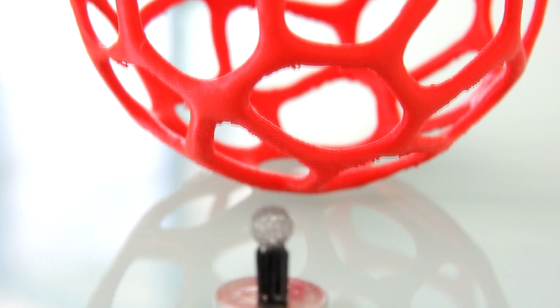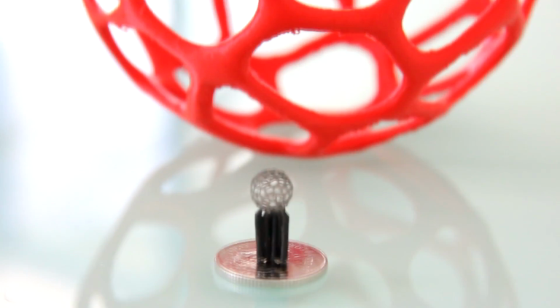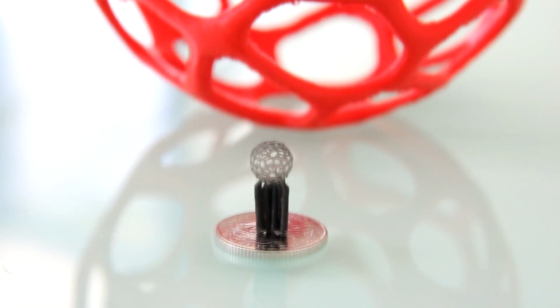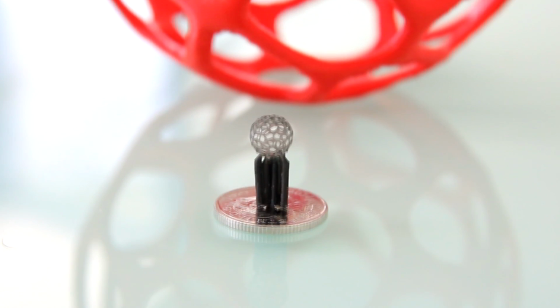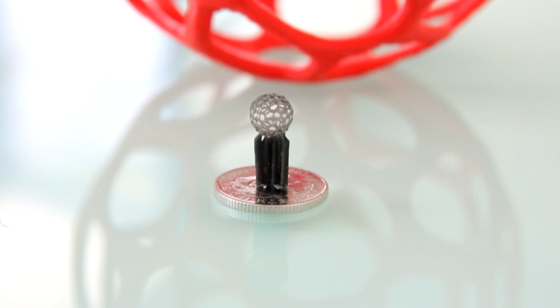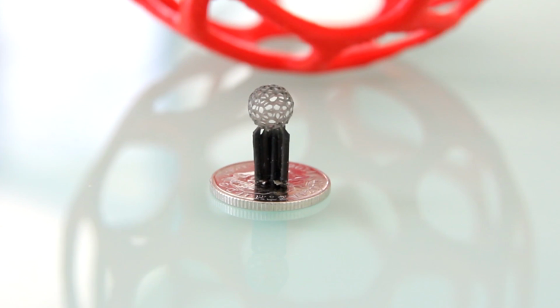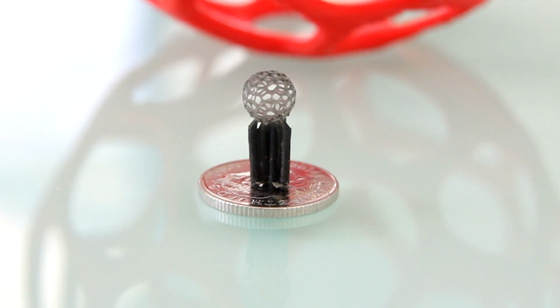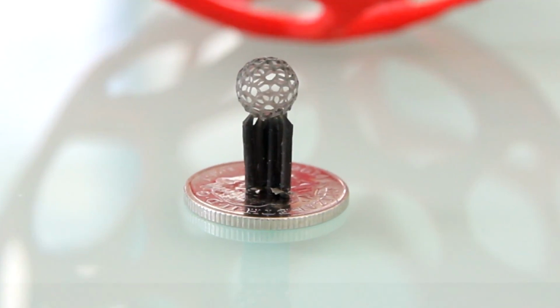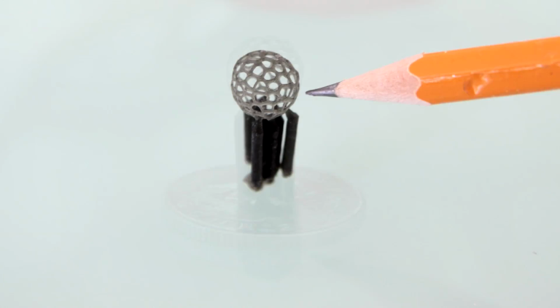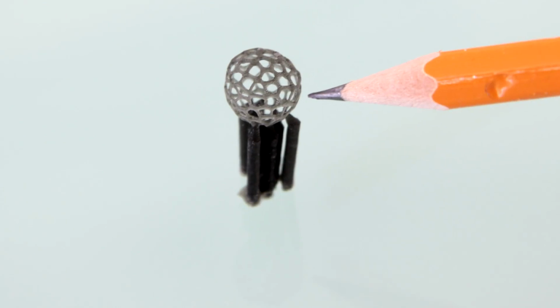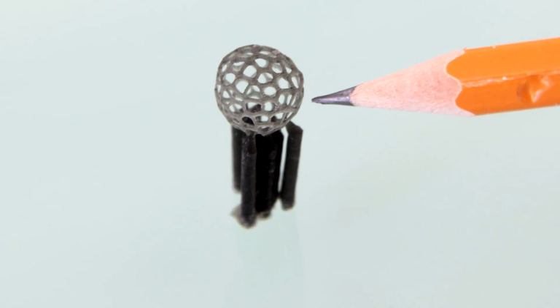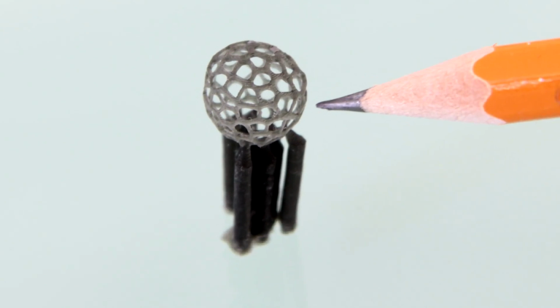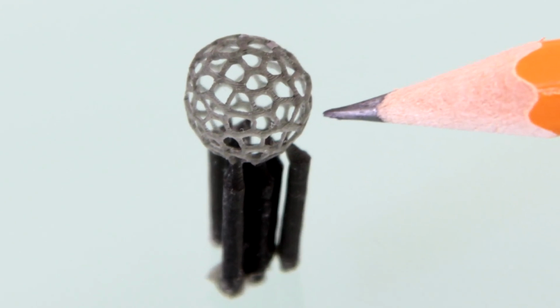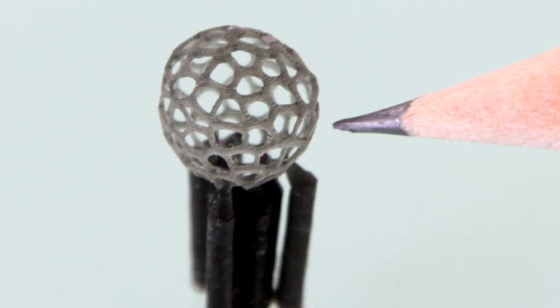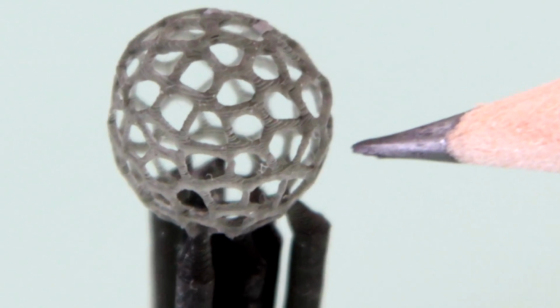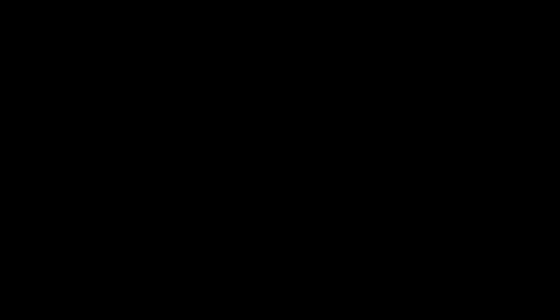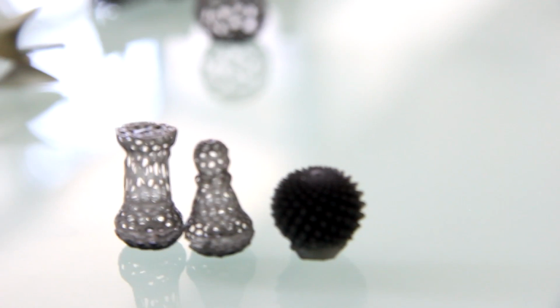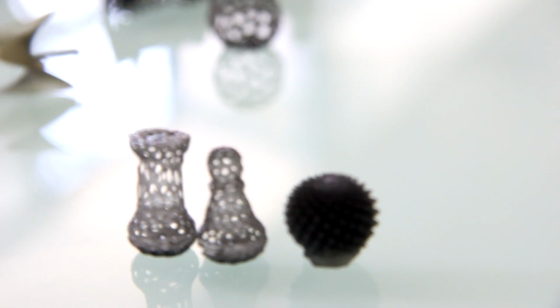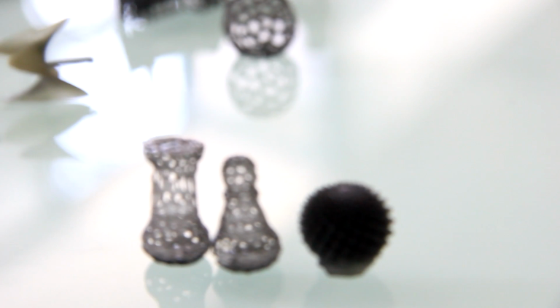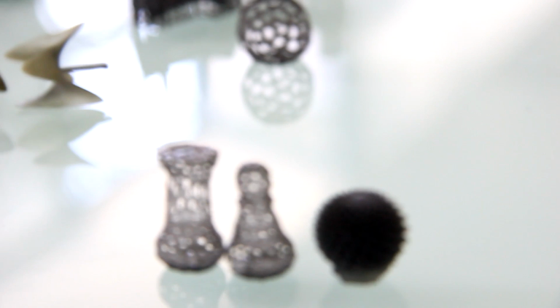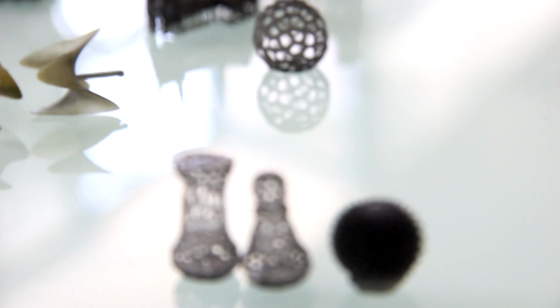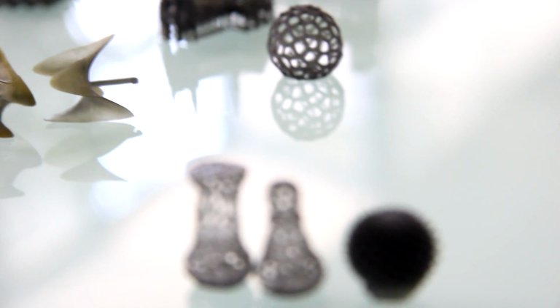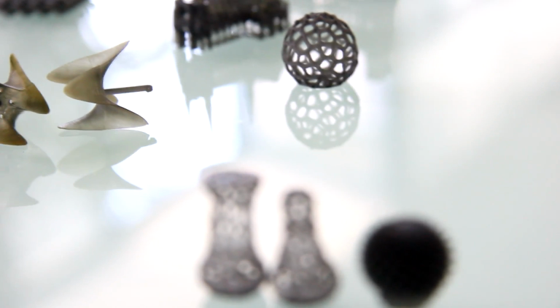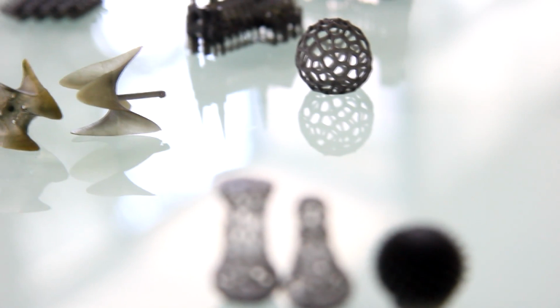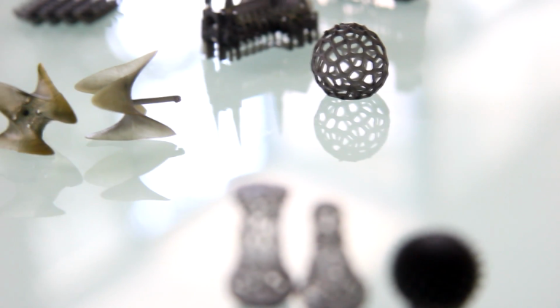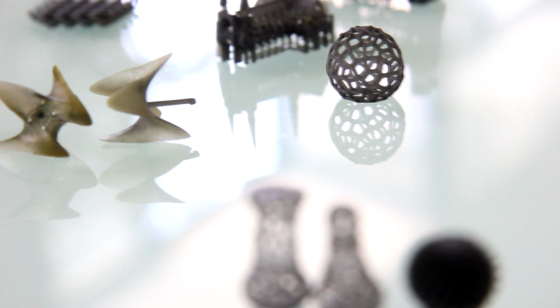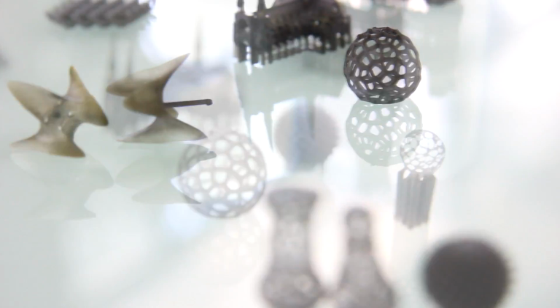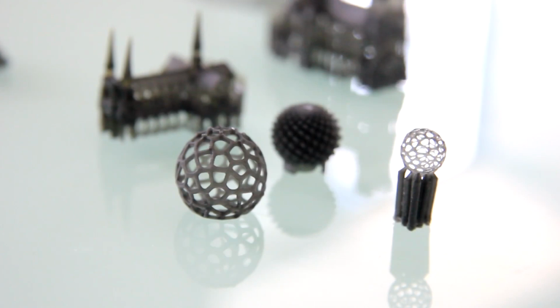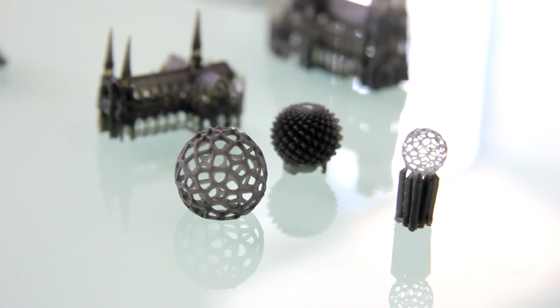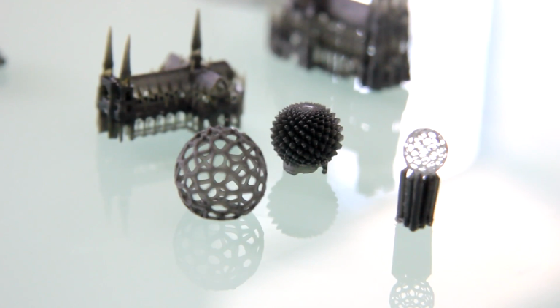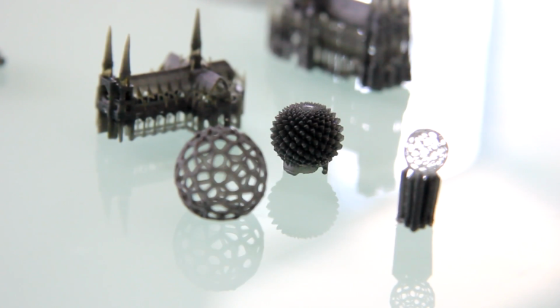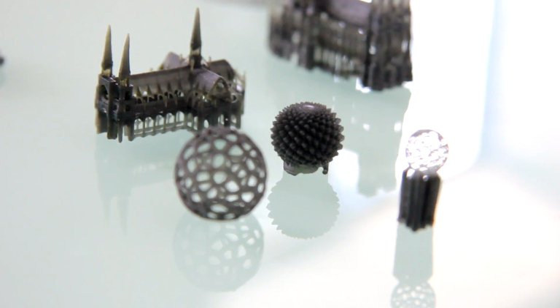FabTotem Prism is a new Stereolithography 3D printing technology. It's an affordable, yet high-quality solution that works without expensive optics. Print small details on a huge printing volume.